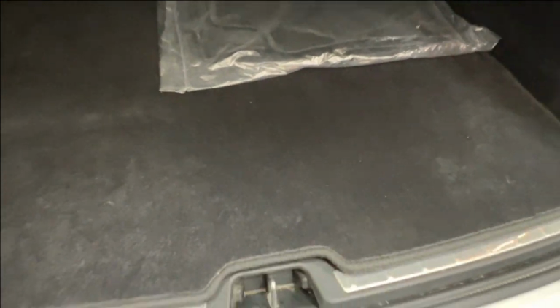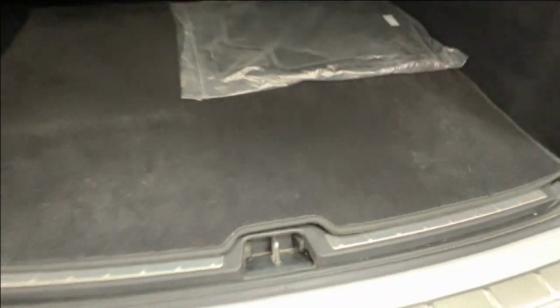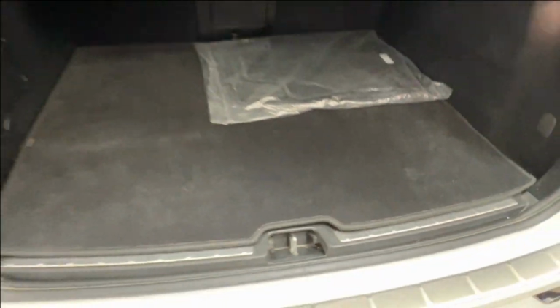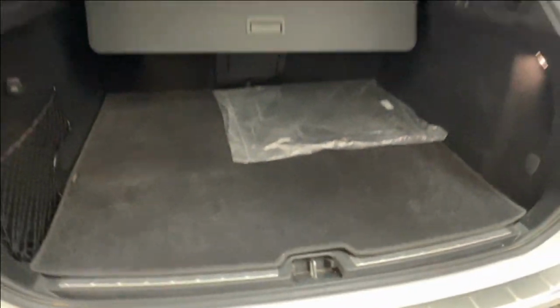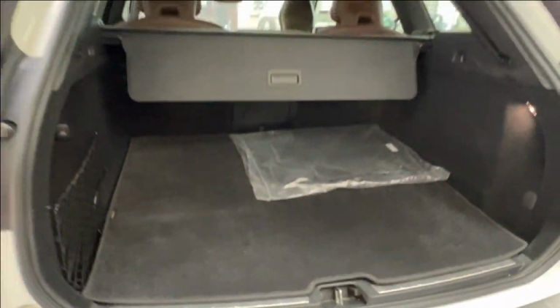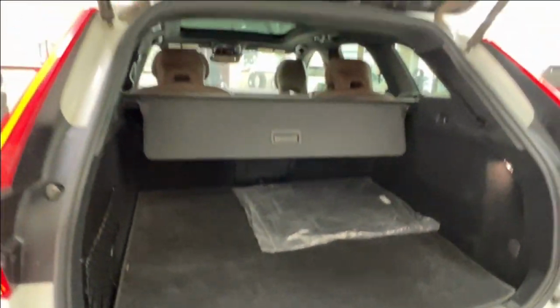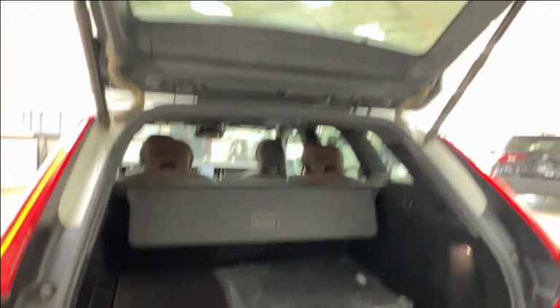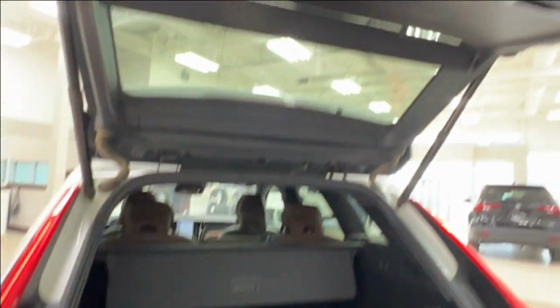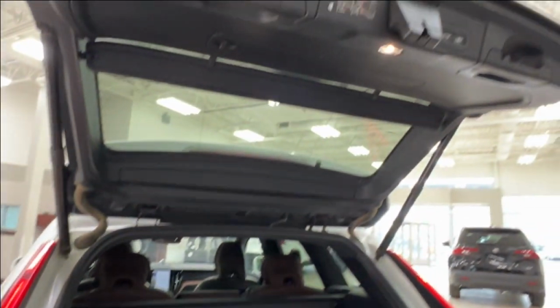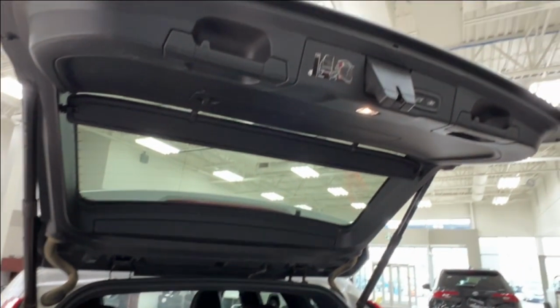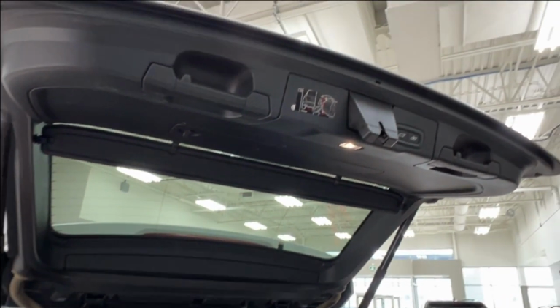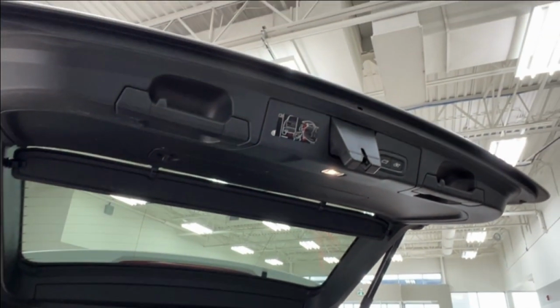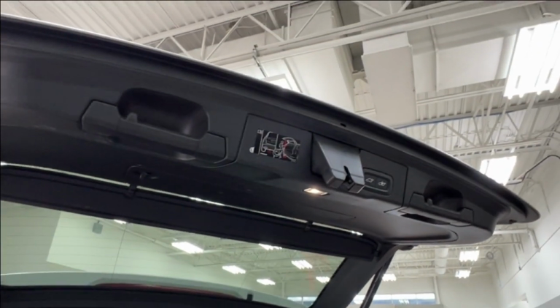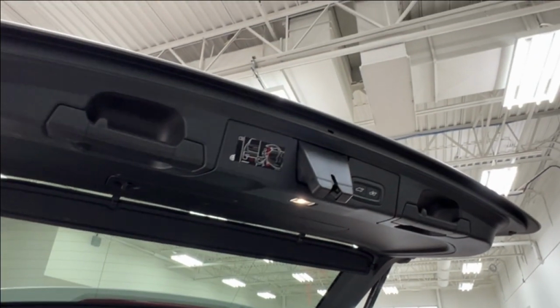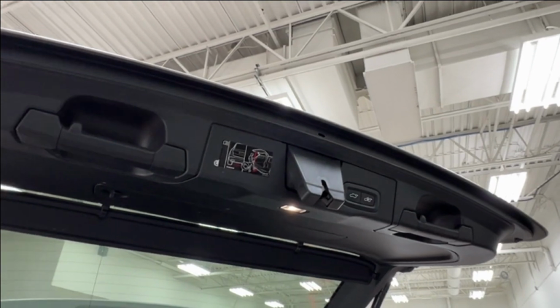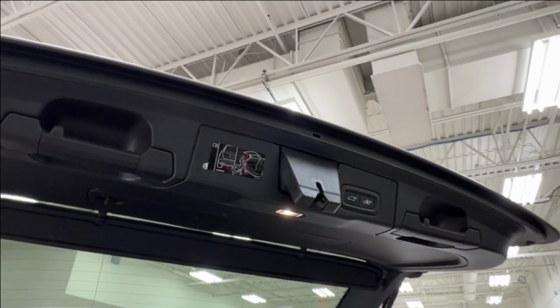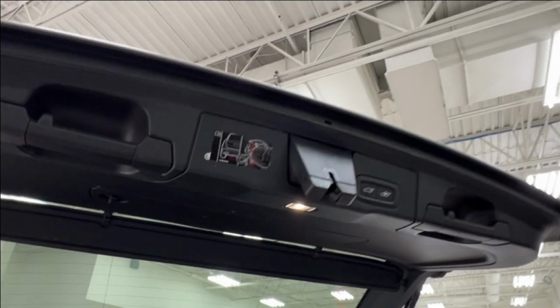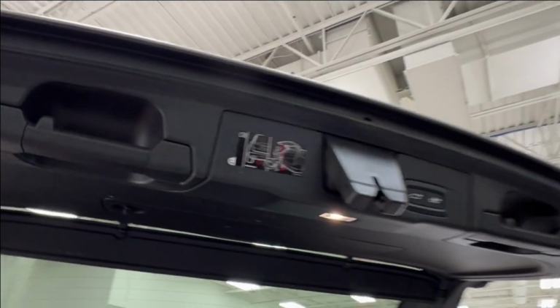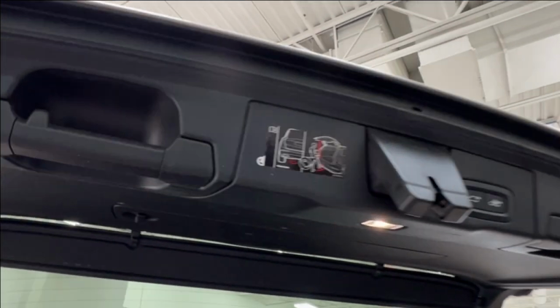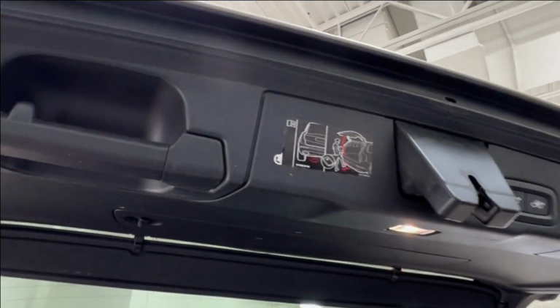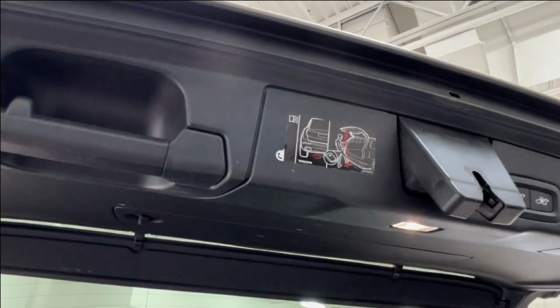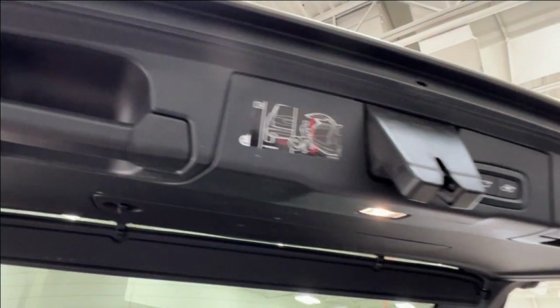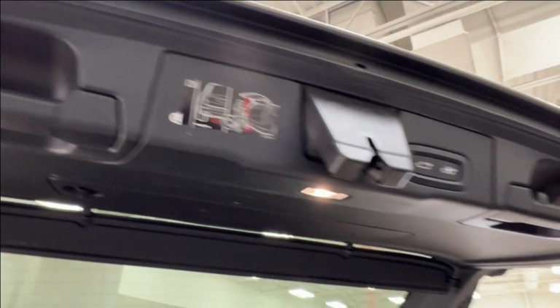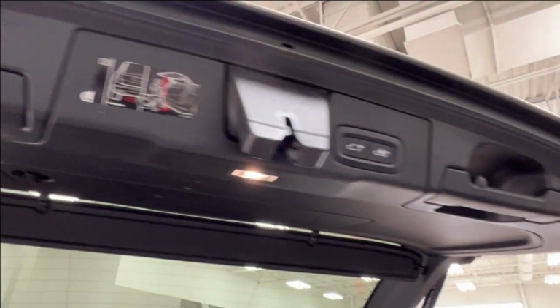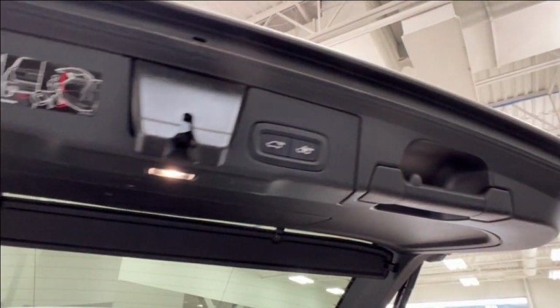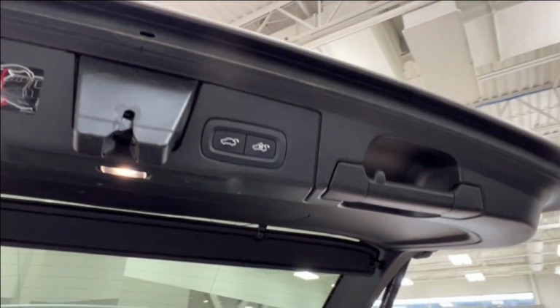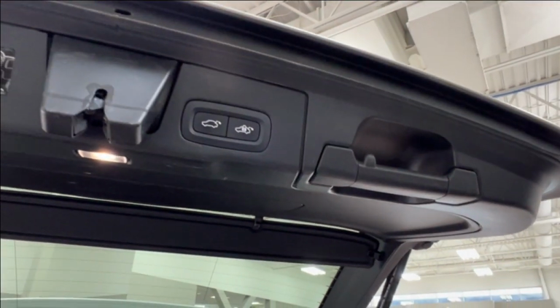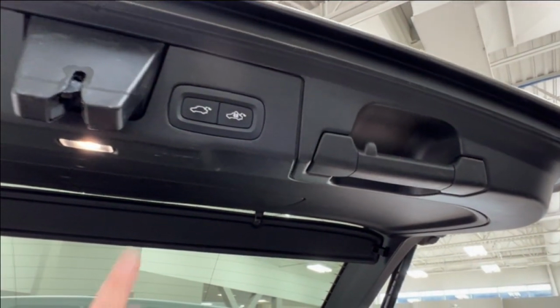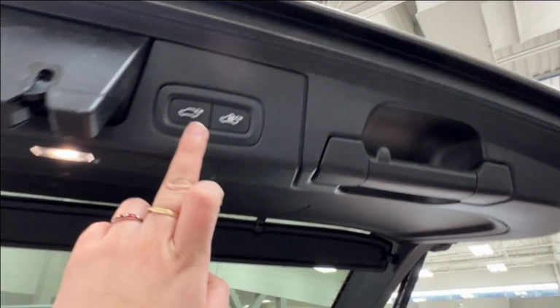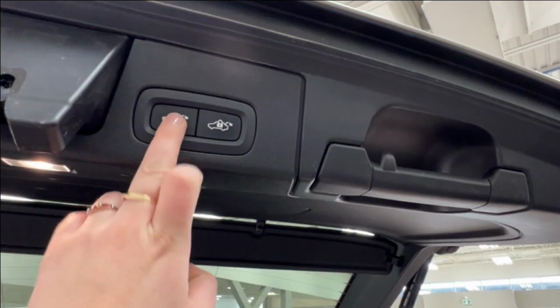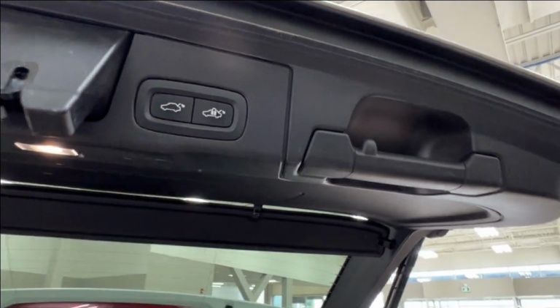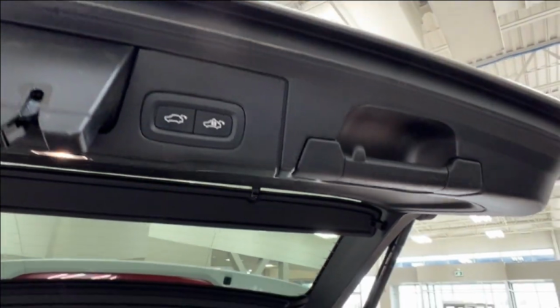To bring the hatch back down, there are handles on either side. There is also a kick sensor accessible, and on the left you have the option for the electronic button.